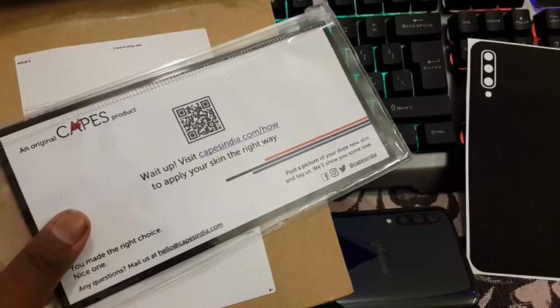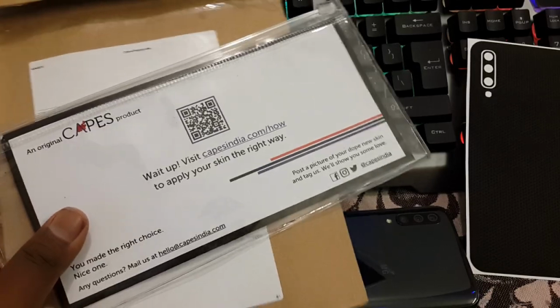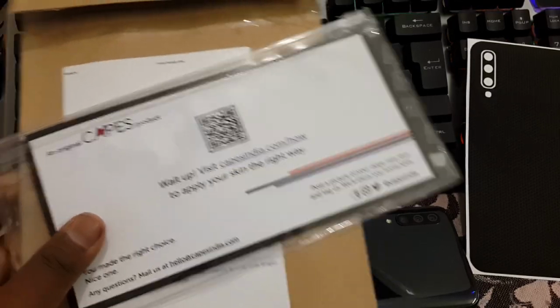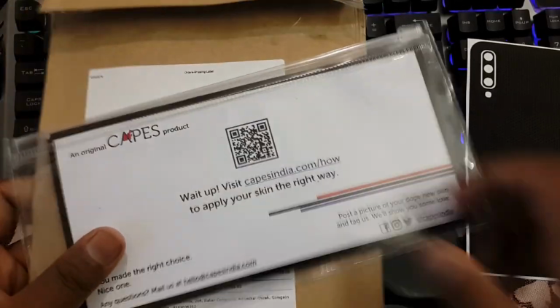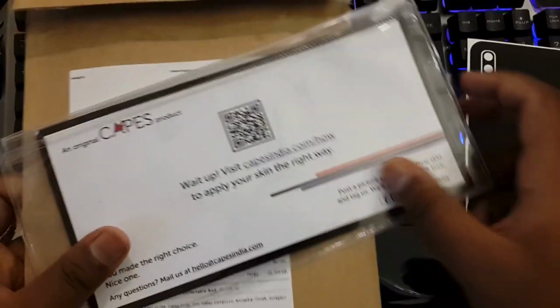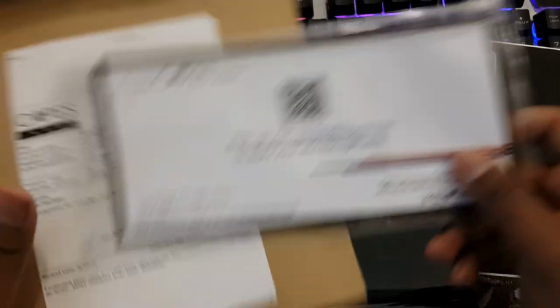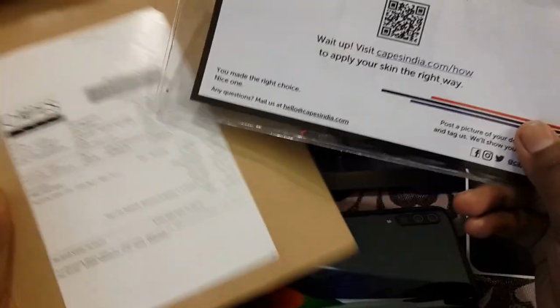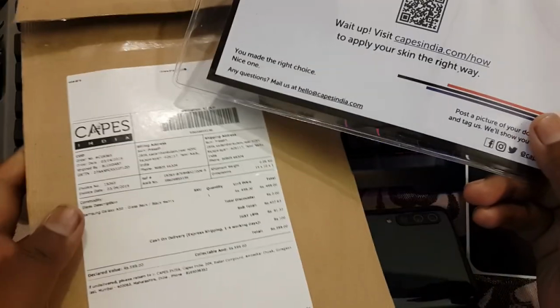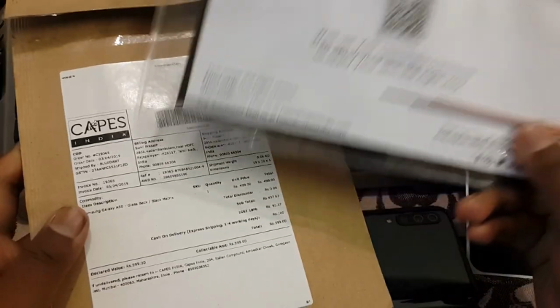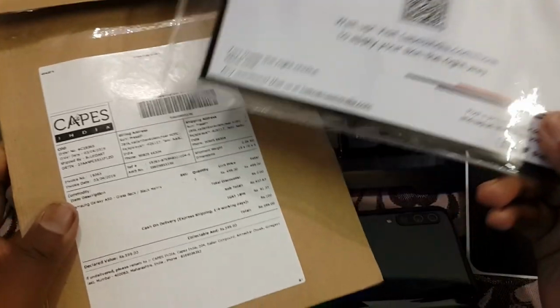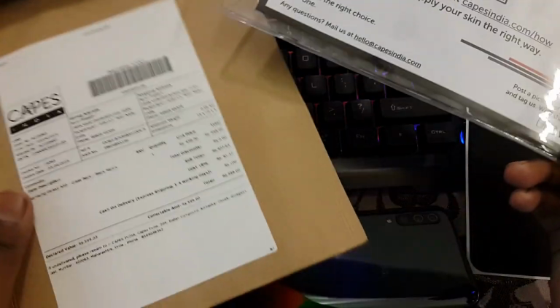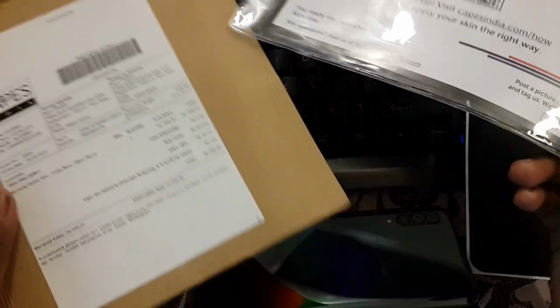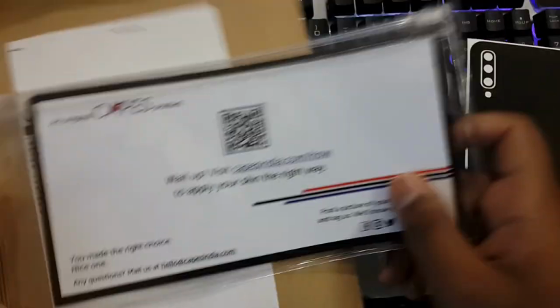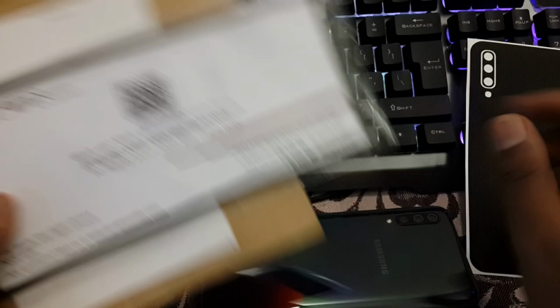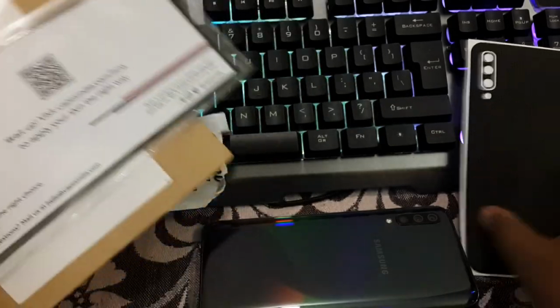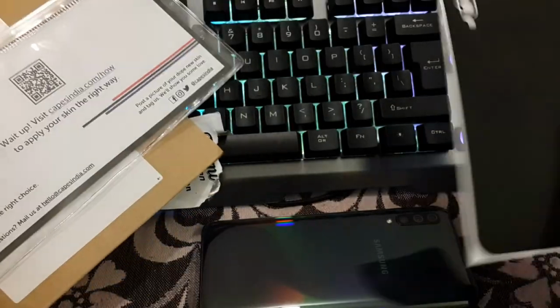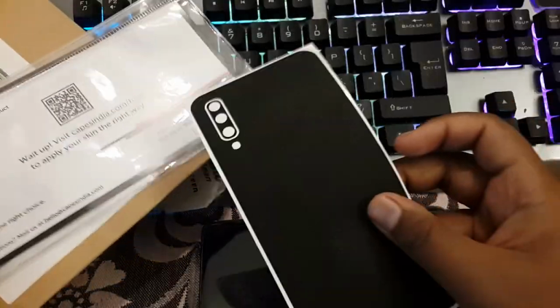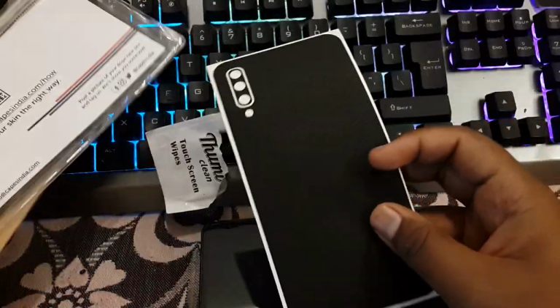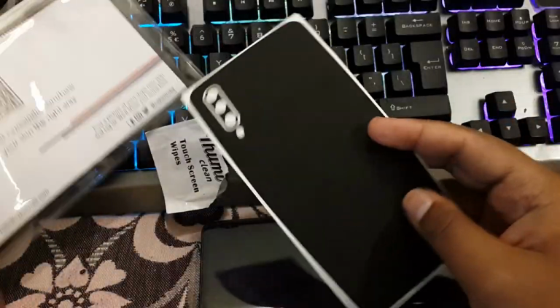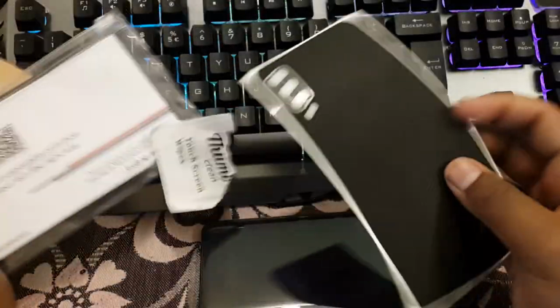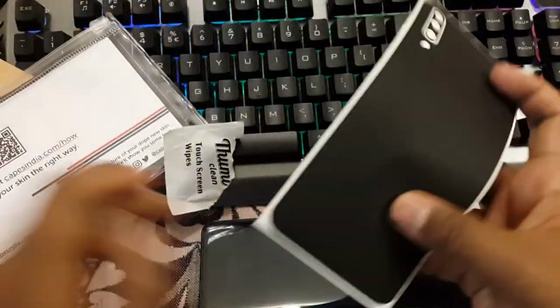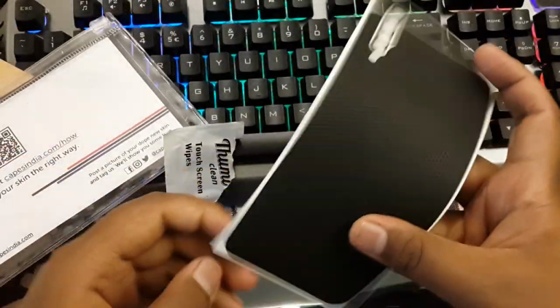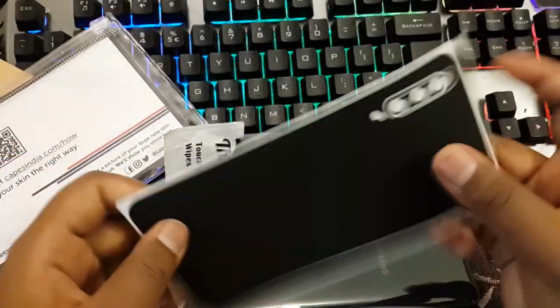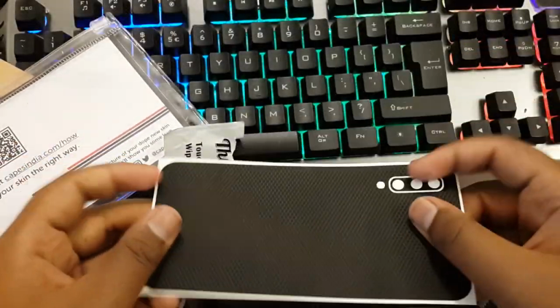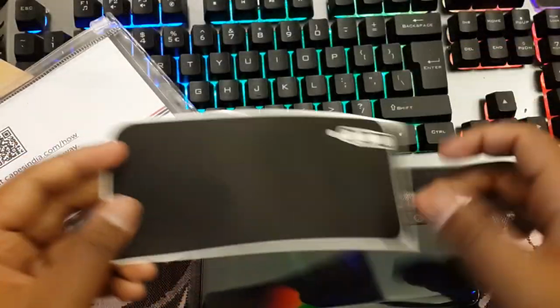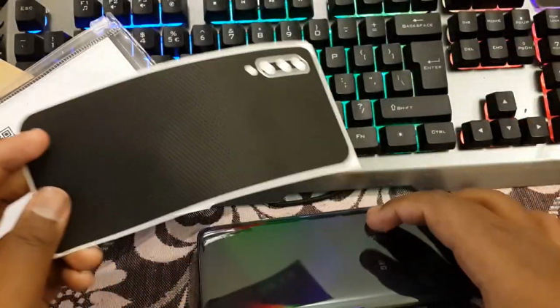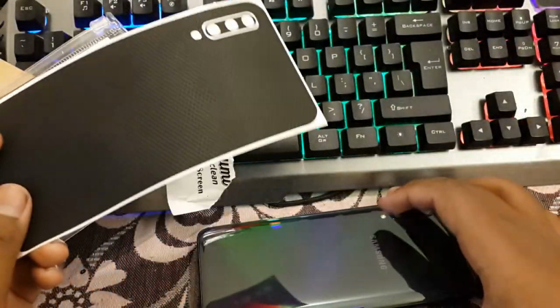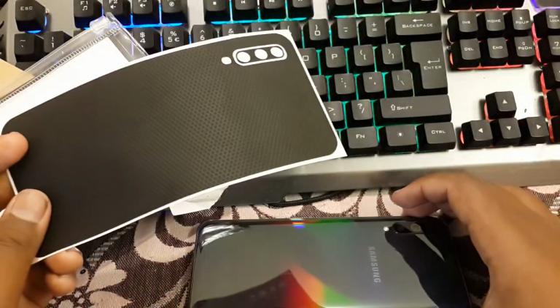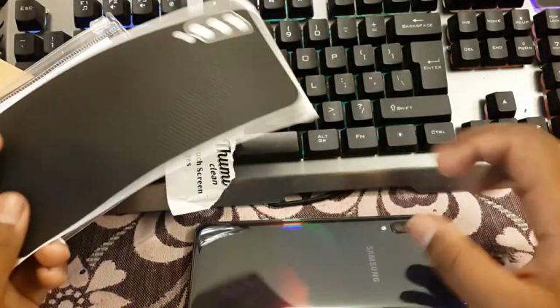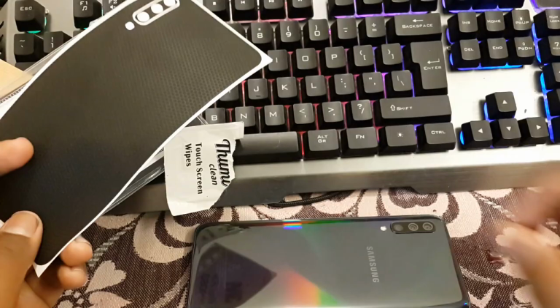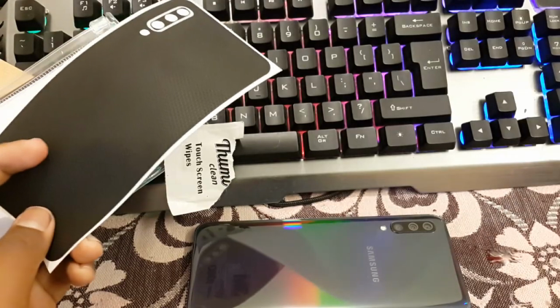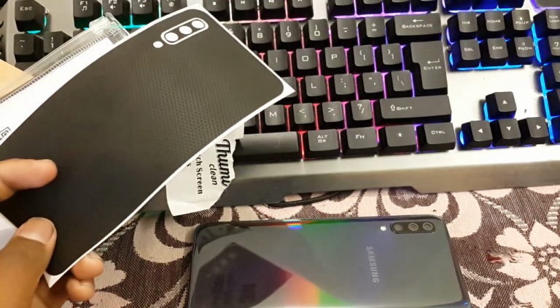Hello guys, I am Sunudji here and today we have the Capes India back screen for the Samsung Galaxy A50 which I own.